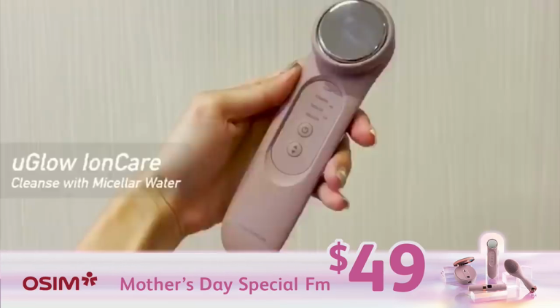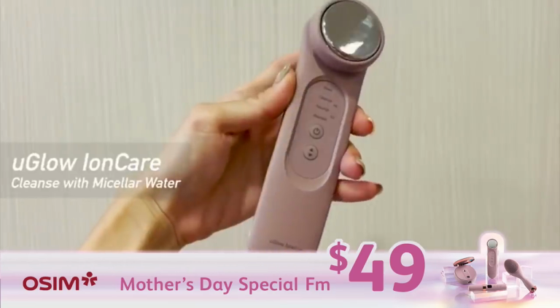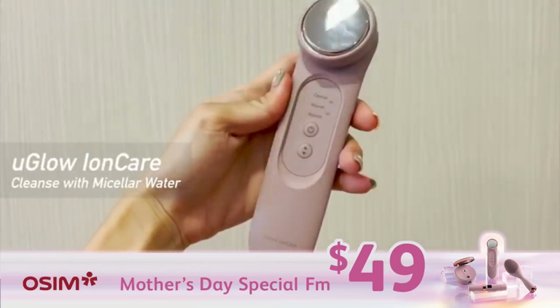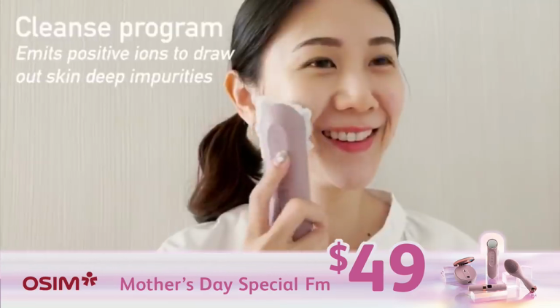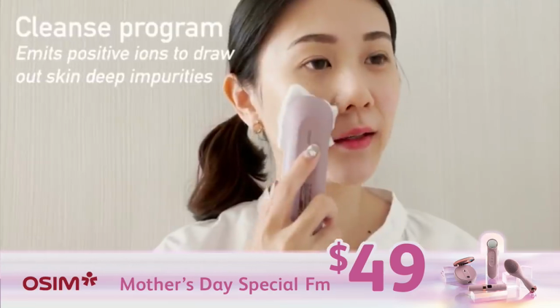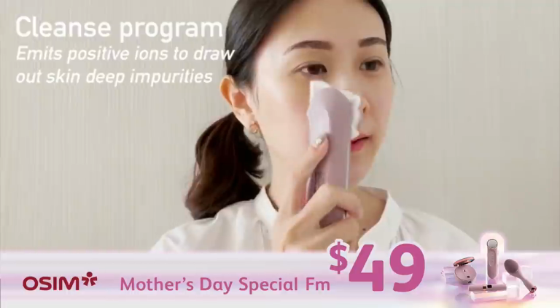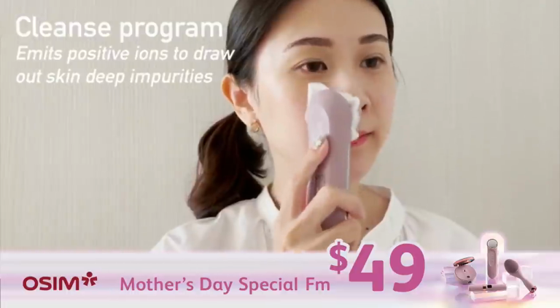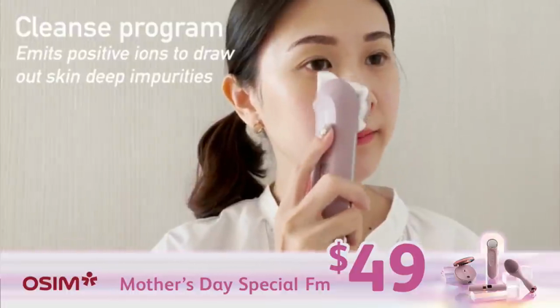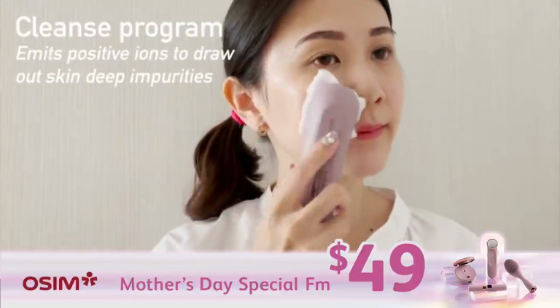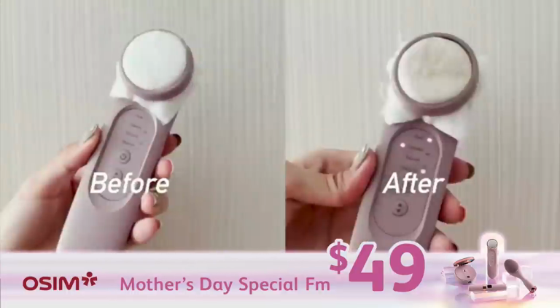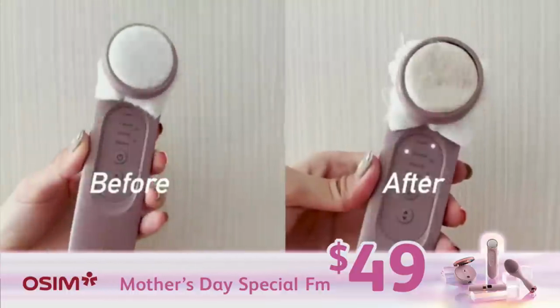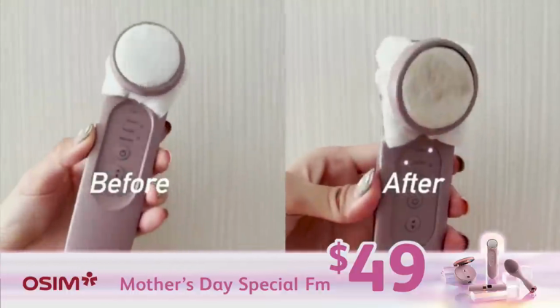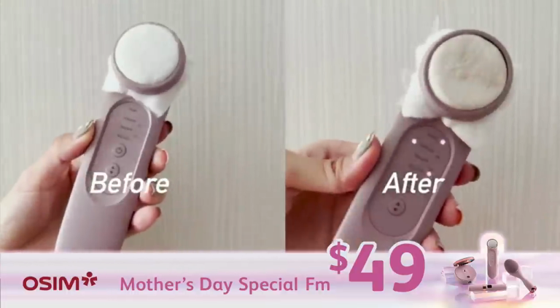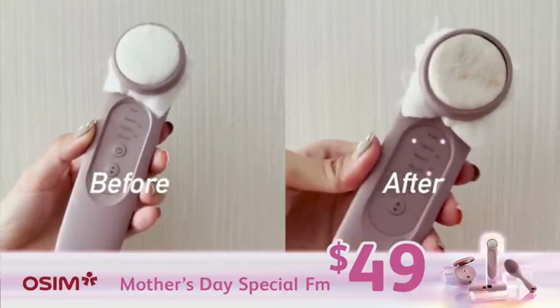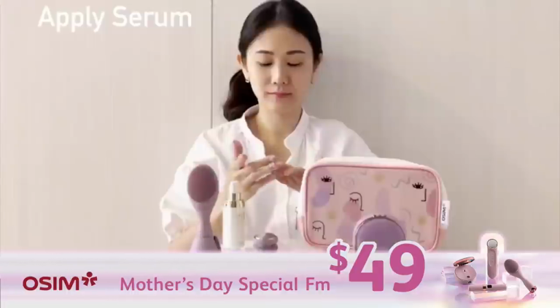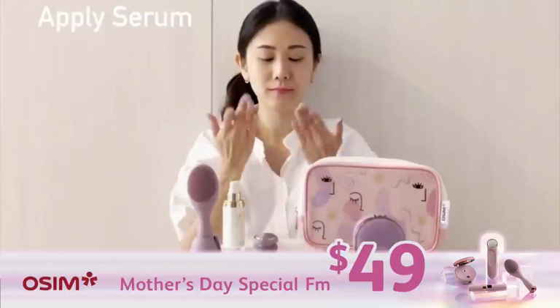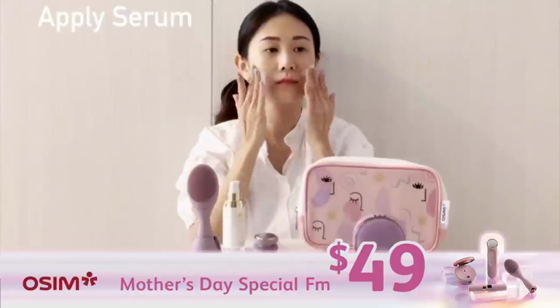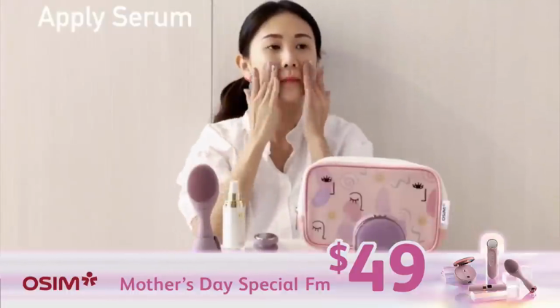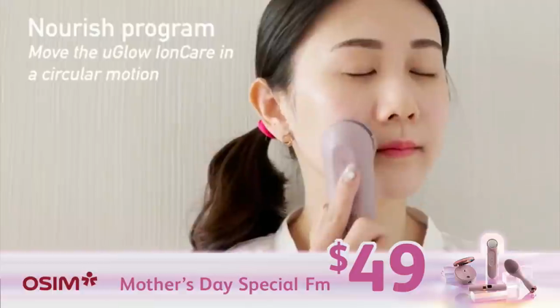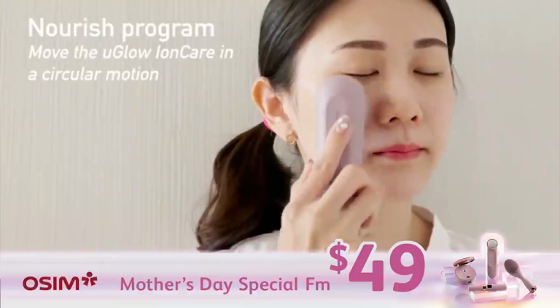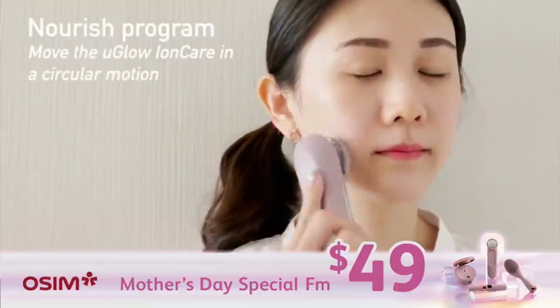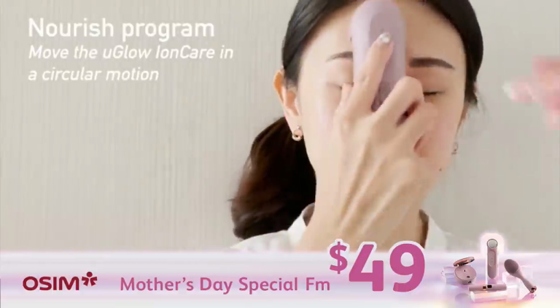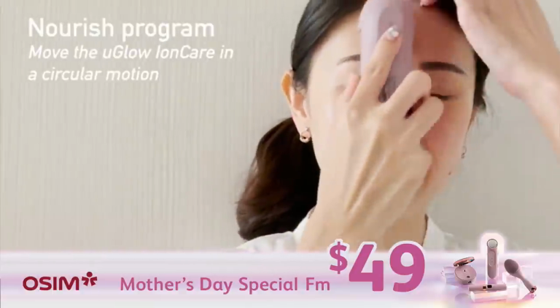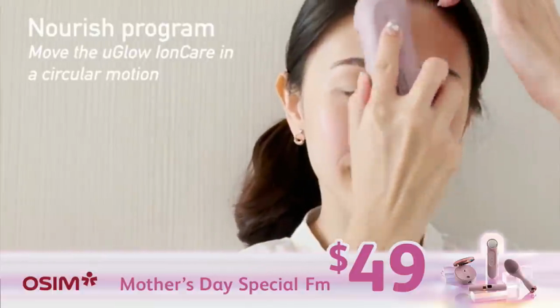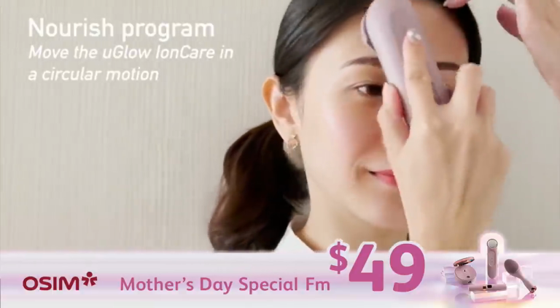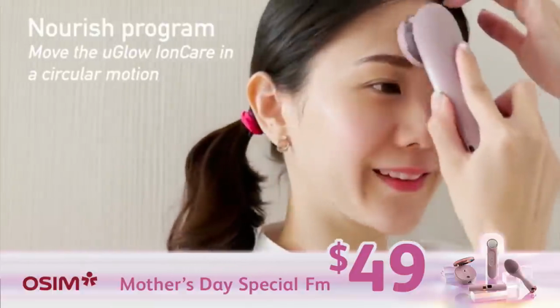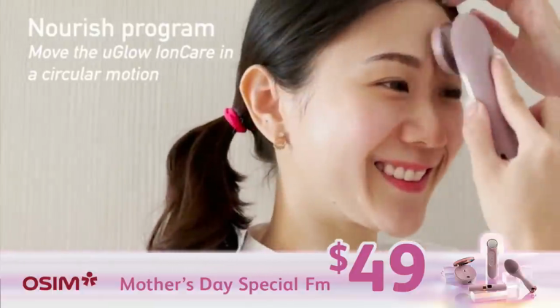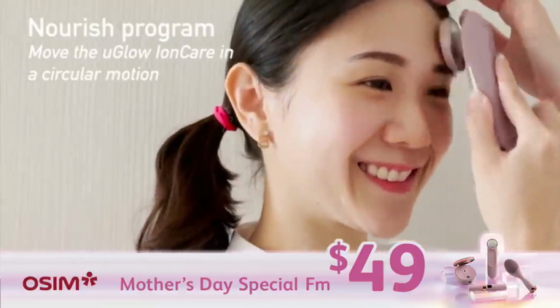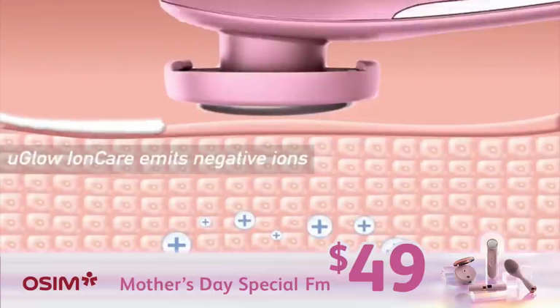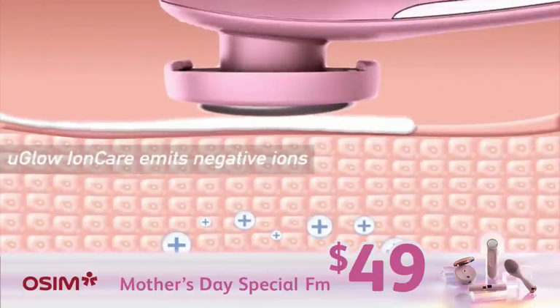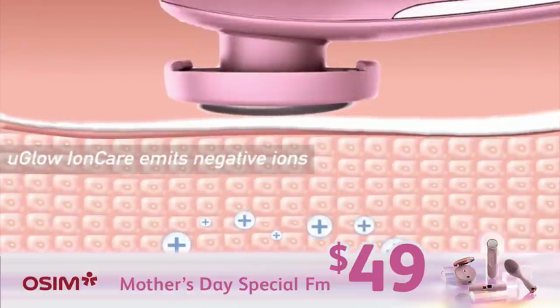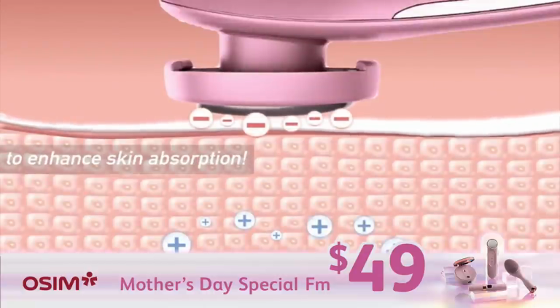Next, You Glow Ion Care. I'm using the Cleanse program to deeply cleanse my skin. Now that my skin is thoroughly clean, I'll put on my serum and use You Glow Ion Care's Nourish function of positive and negative ions to enhance absorption.